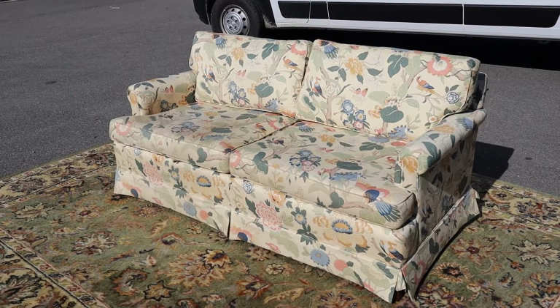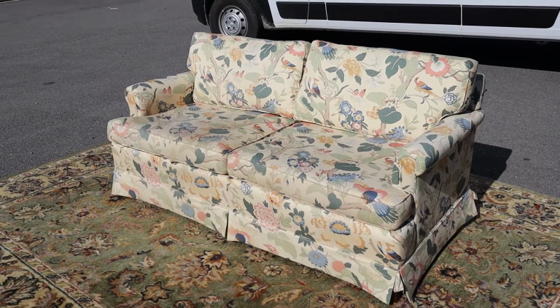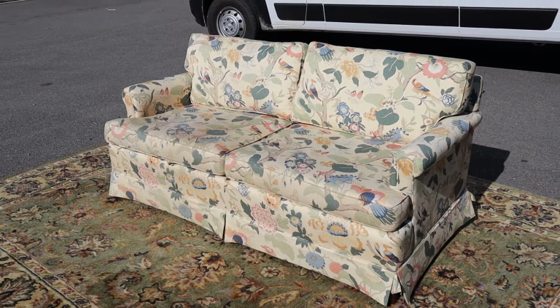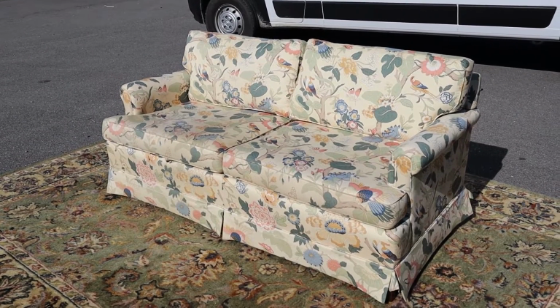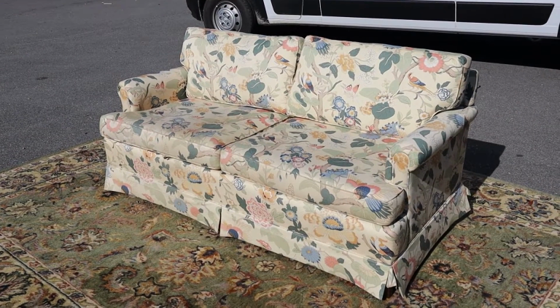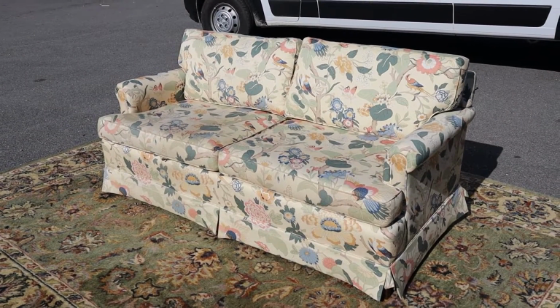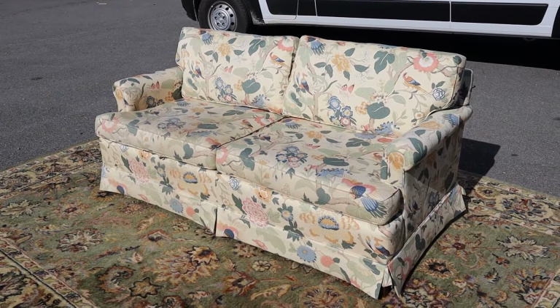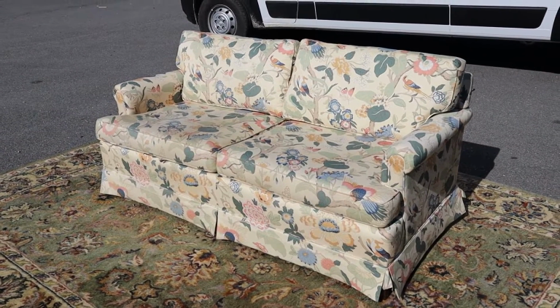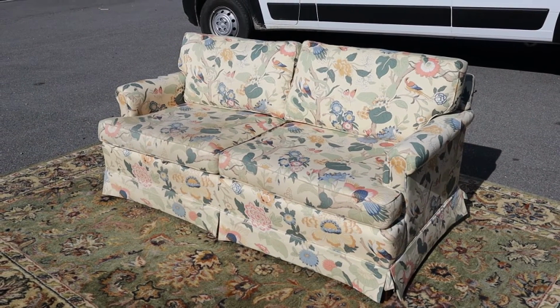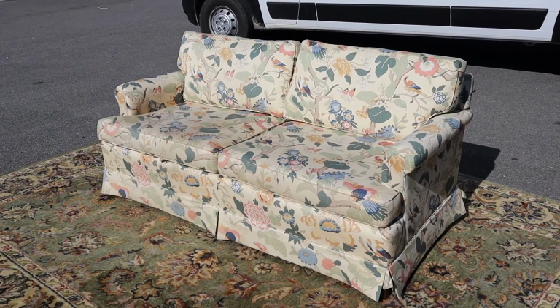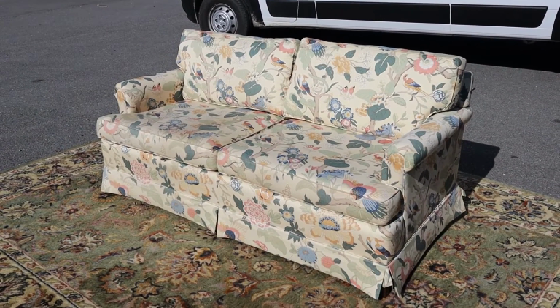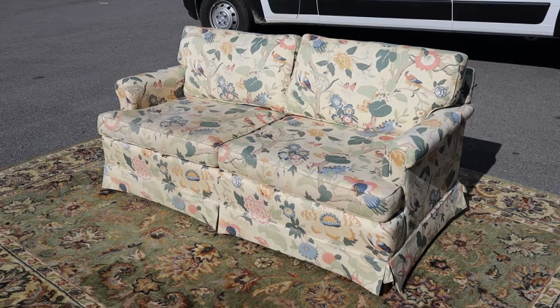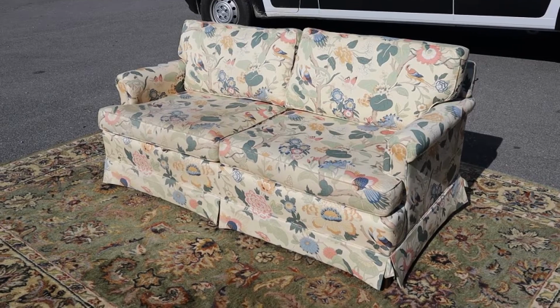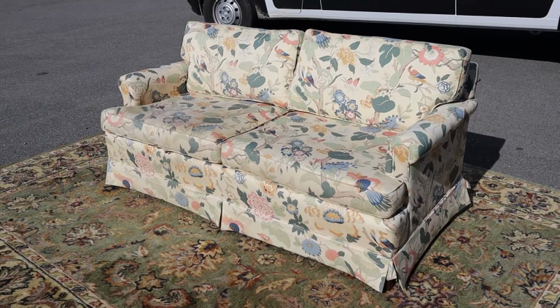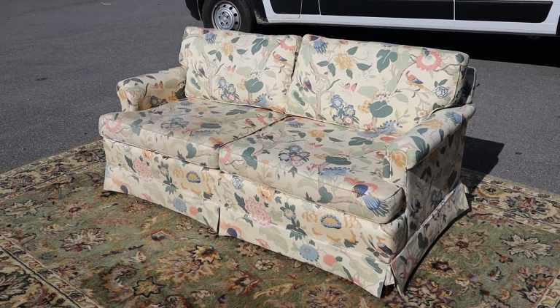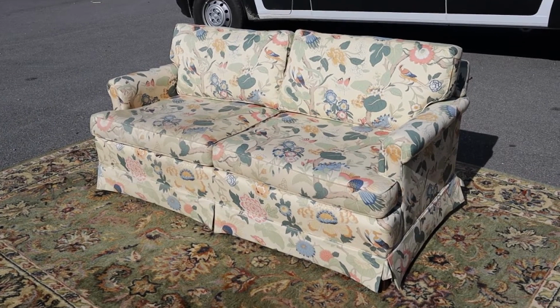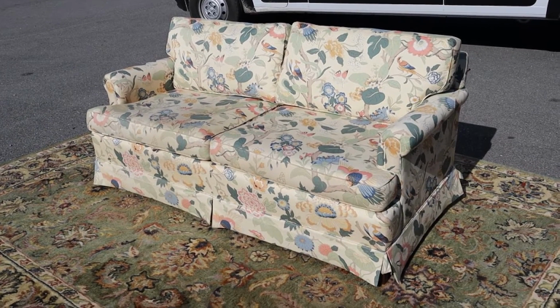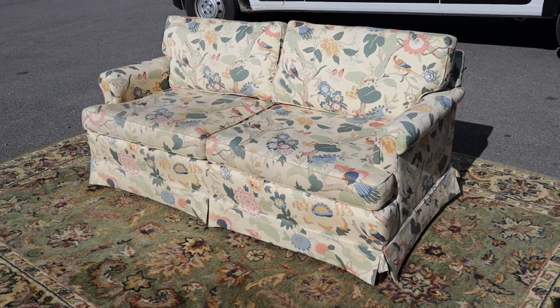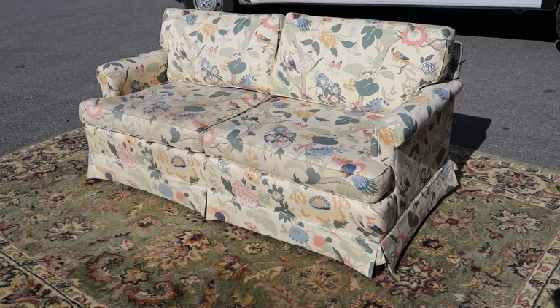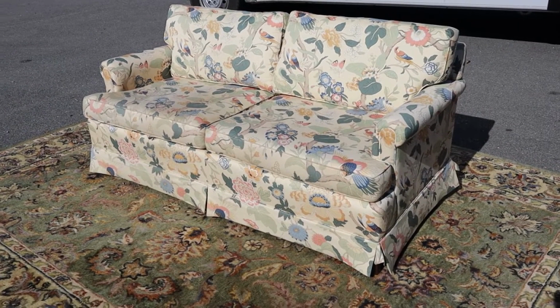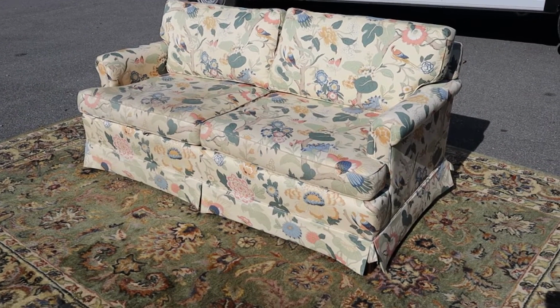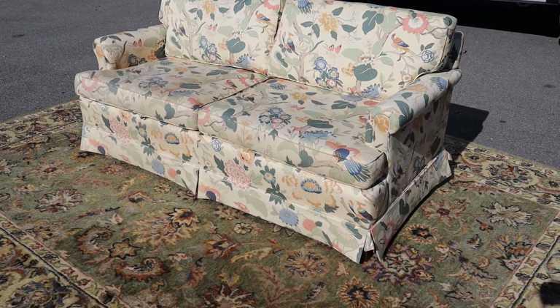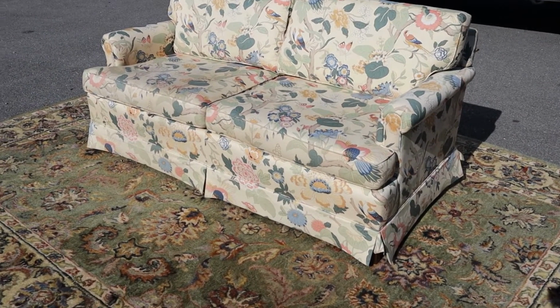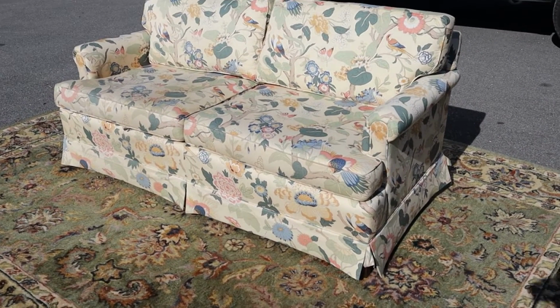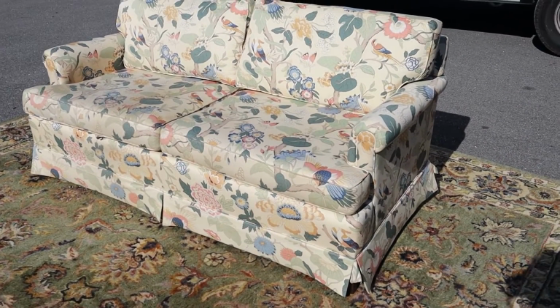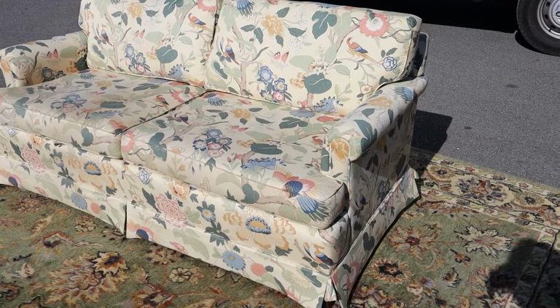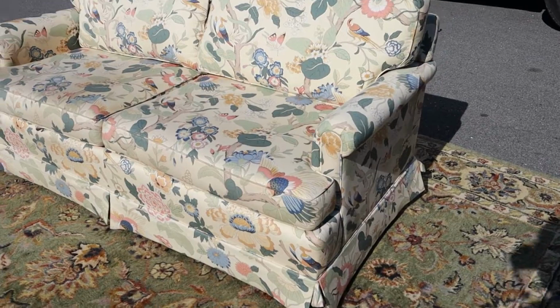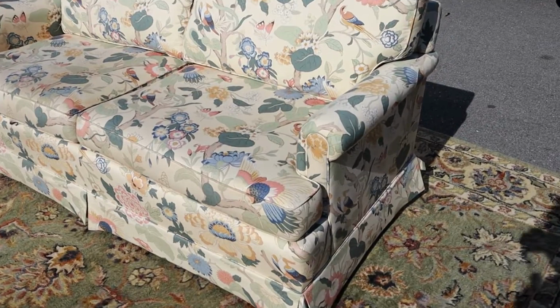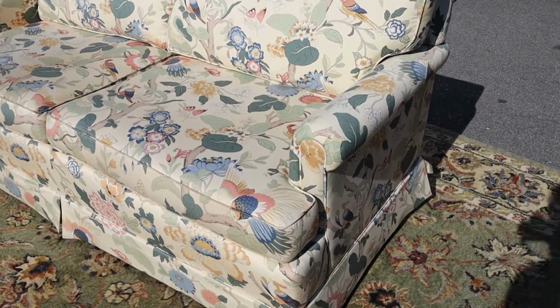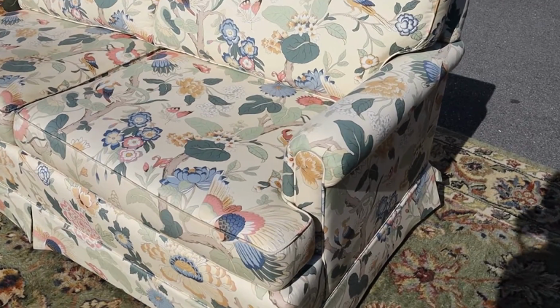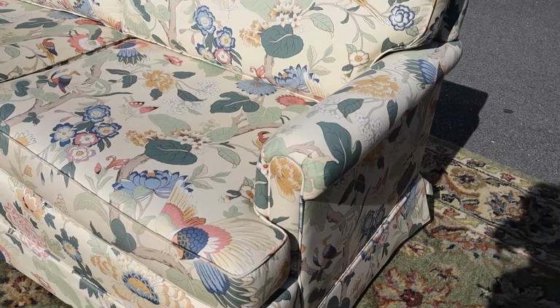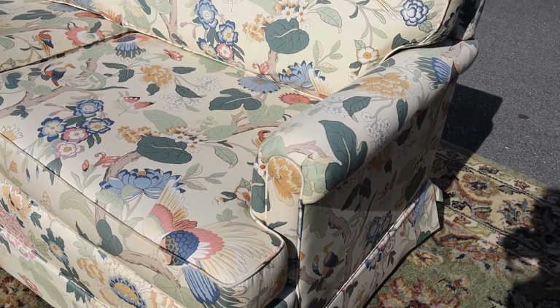I'm affectionately calling this the bird and butterfly couch. This one's by Ethan Allen, so it's a good quality, well-constructed couch or sofa.